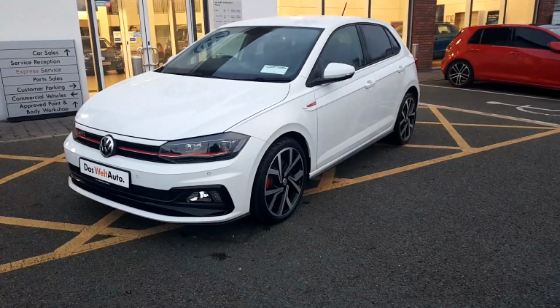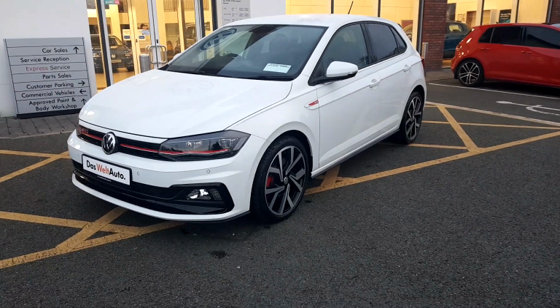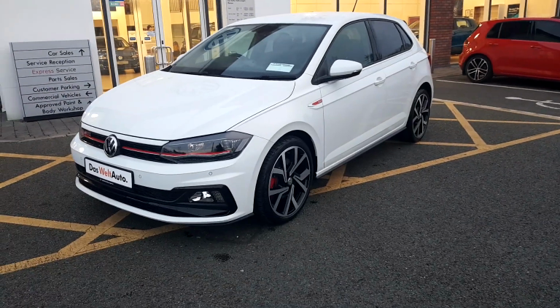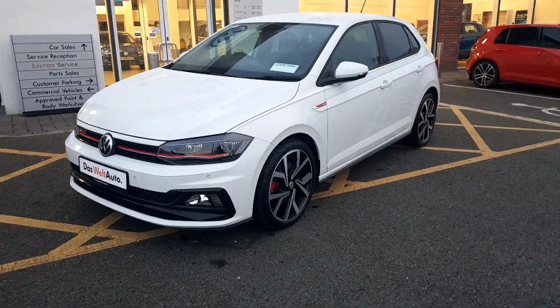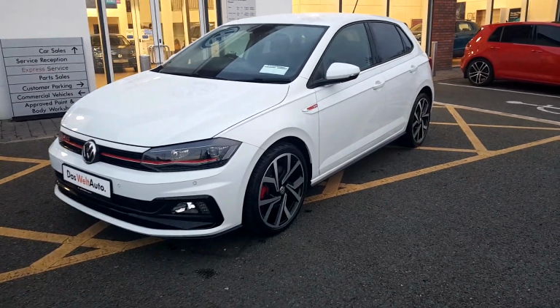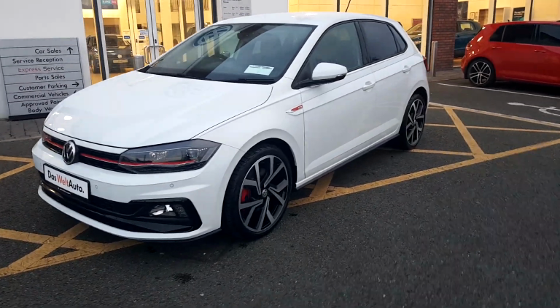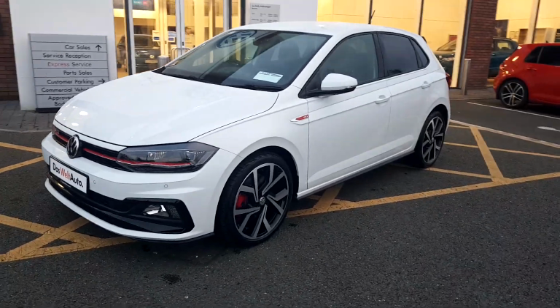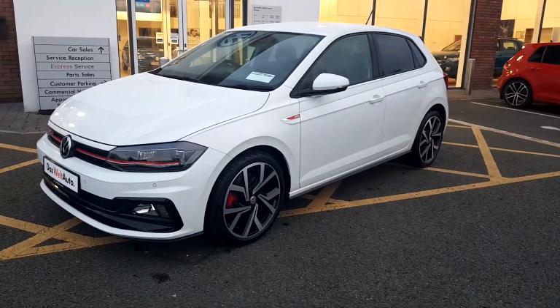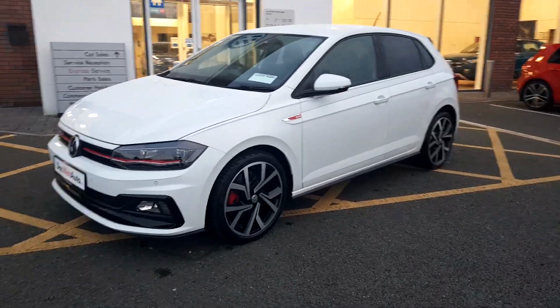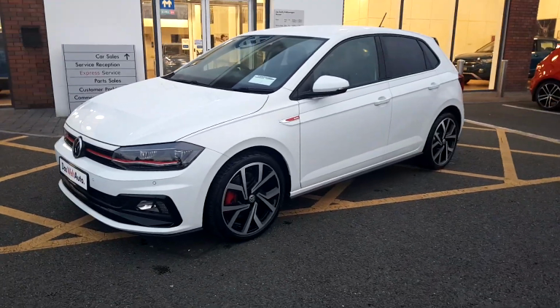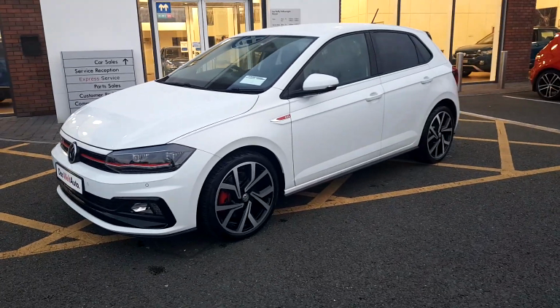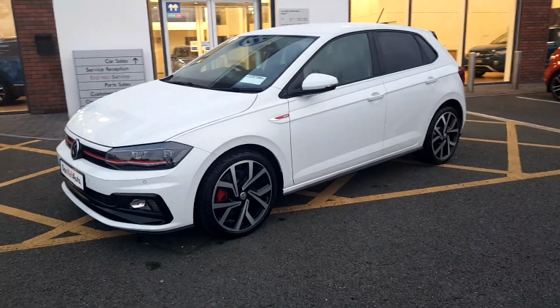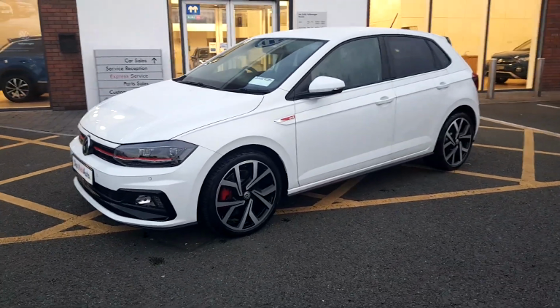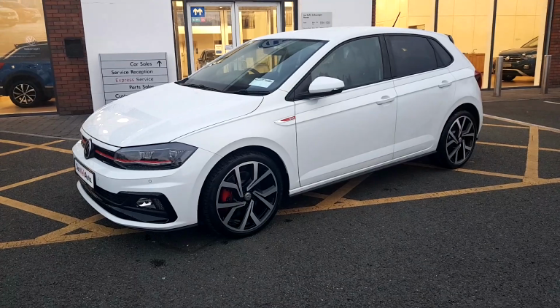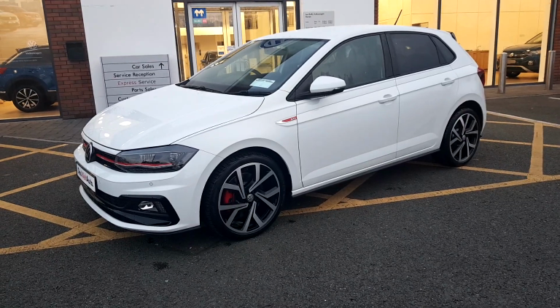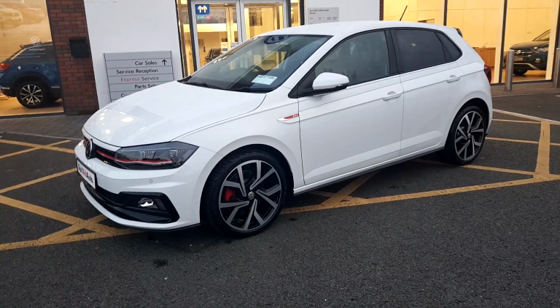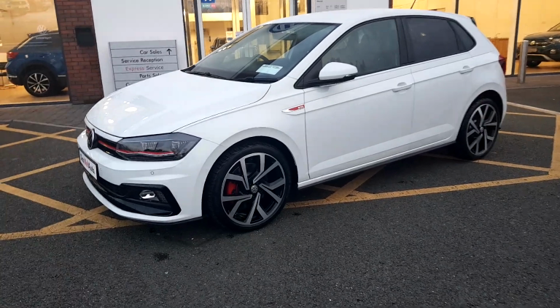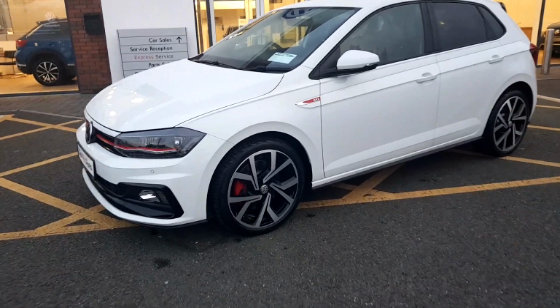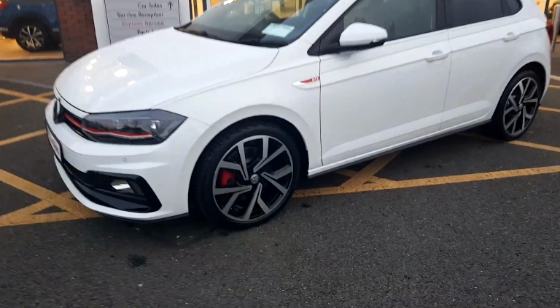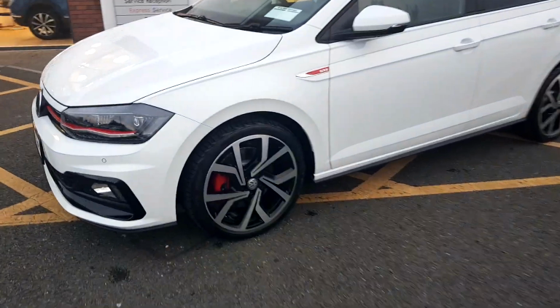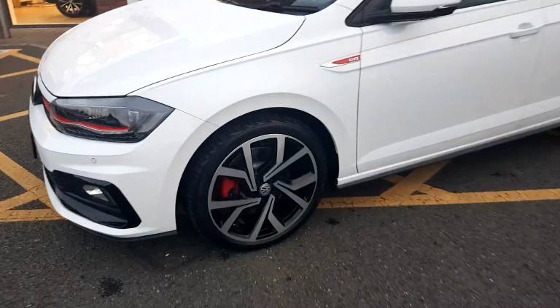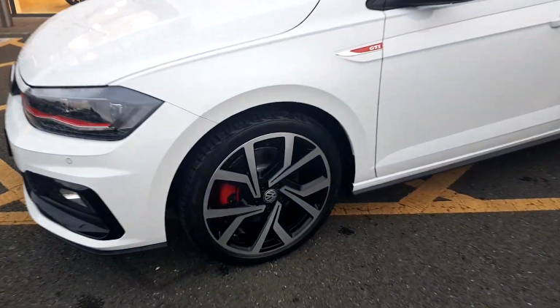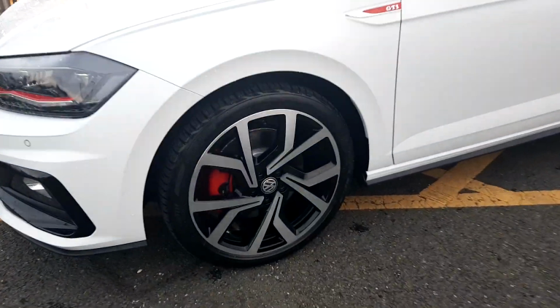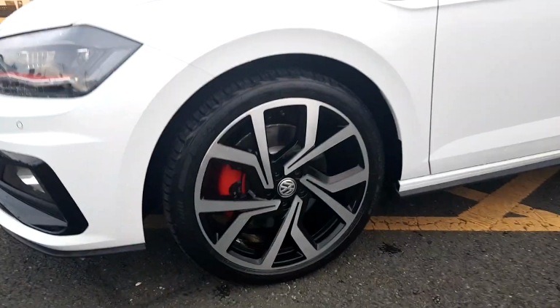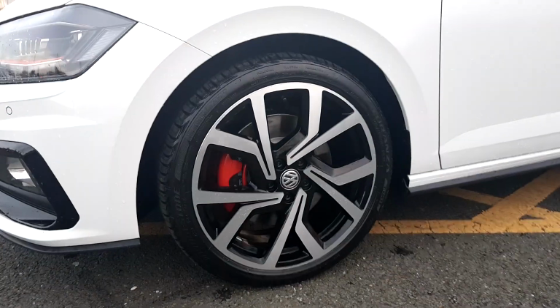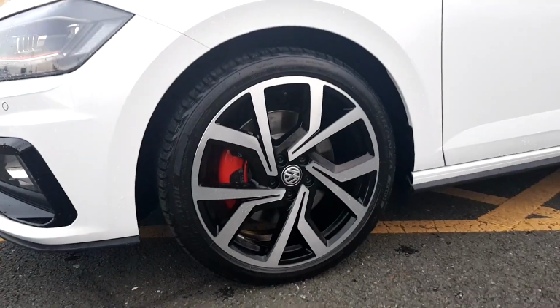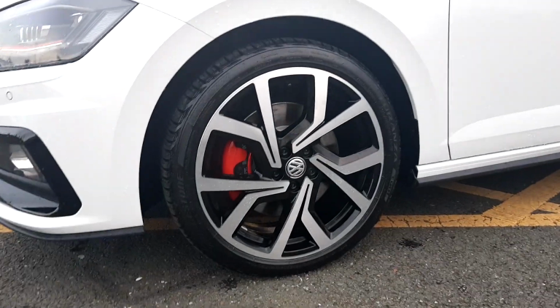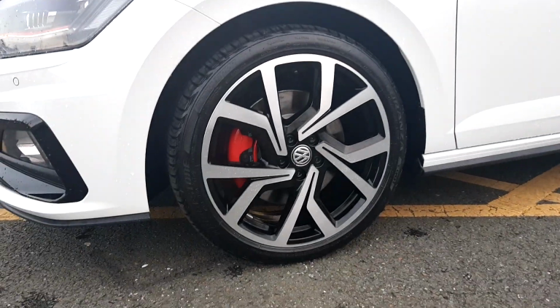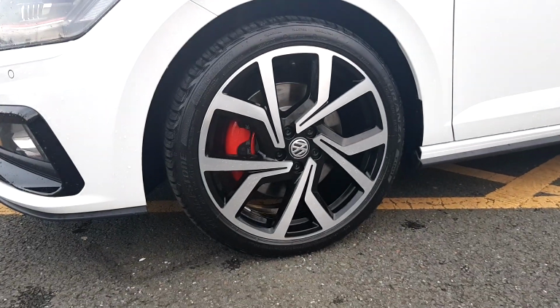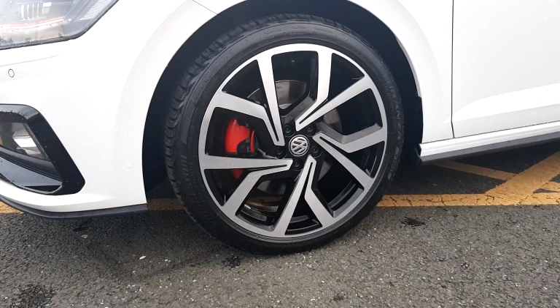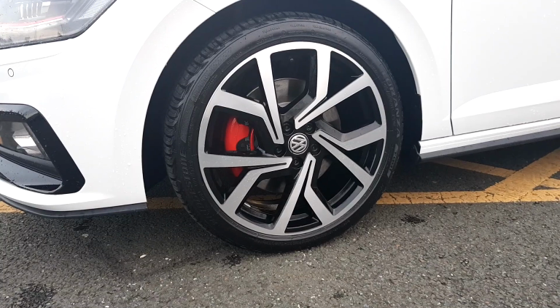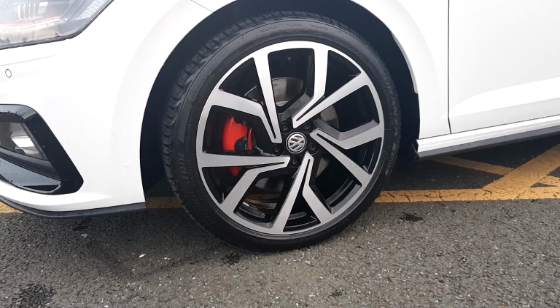As you can see it's finished in a gorgeous metallic white — it's a pure white metallic paint. It also has absolutely gorgeous 18-inch alloys as well.